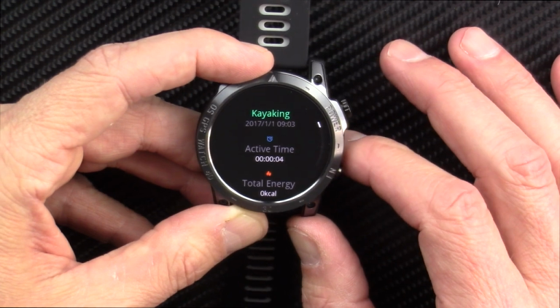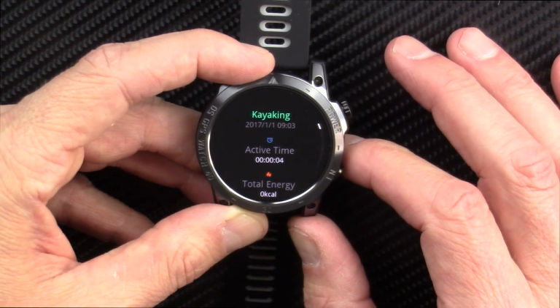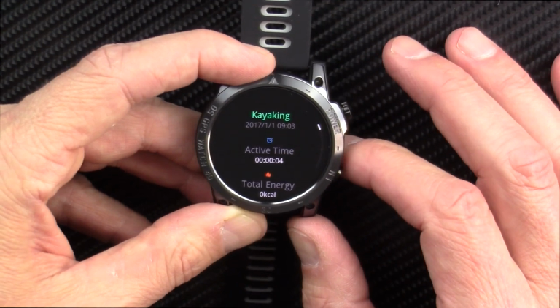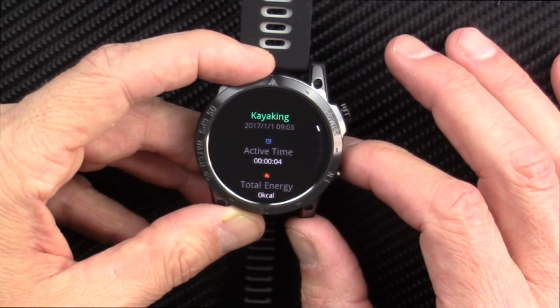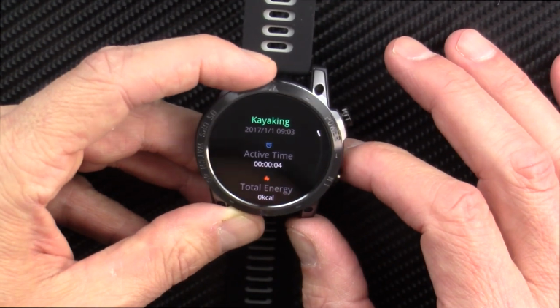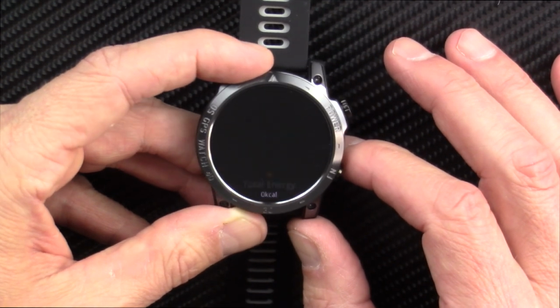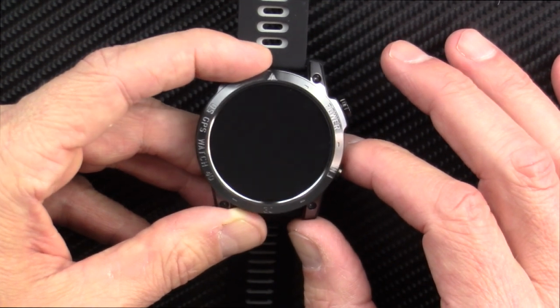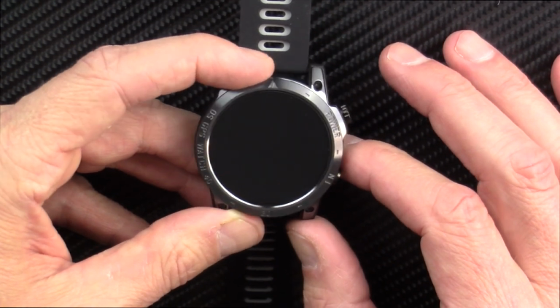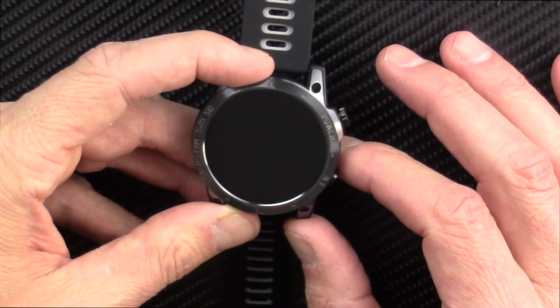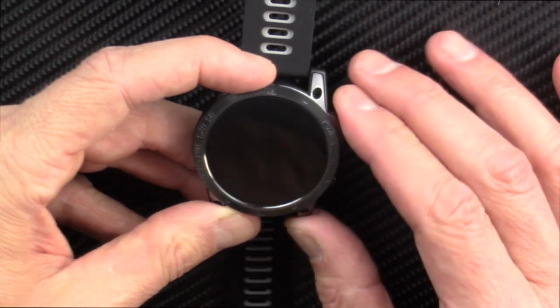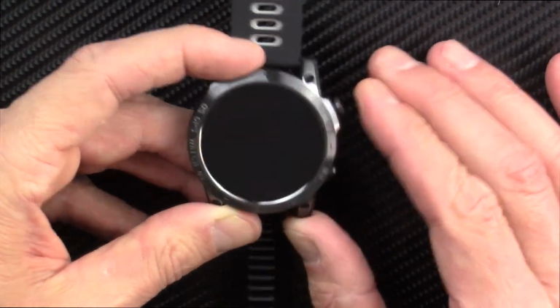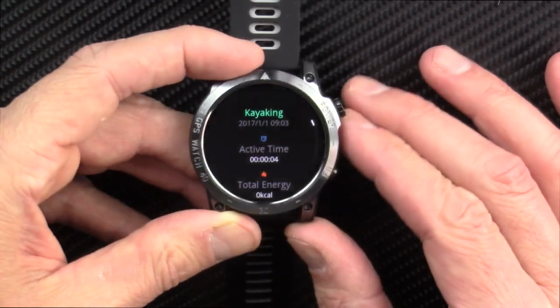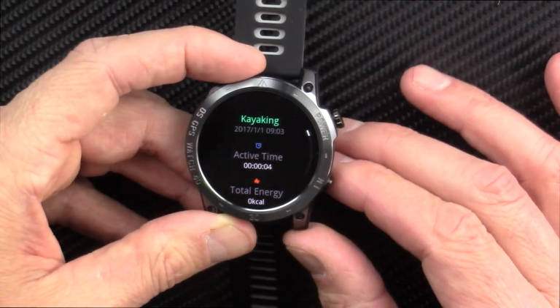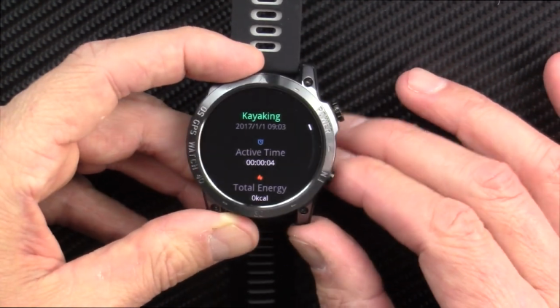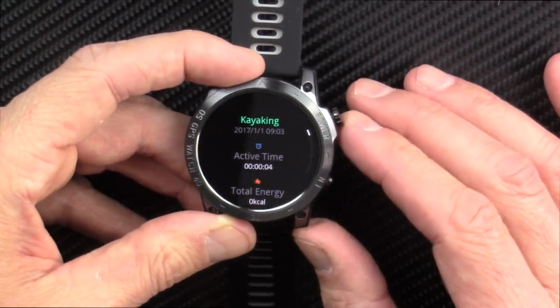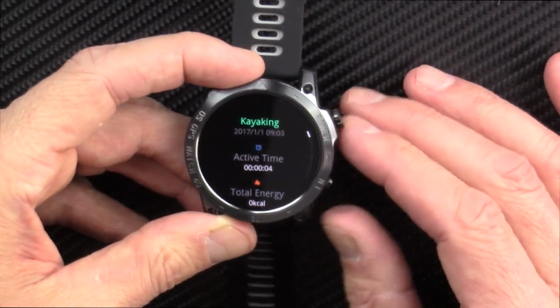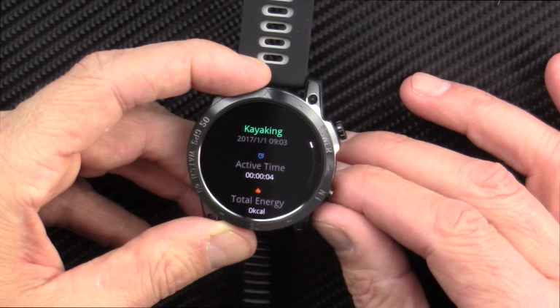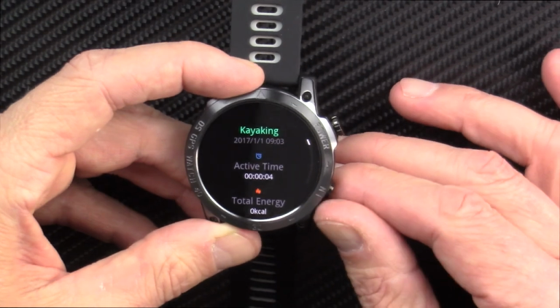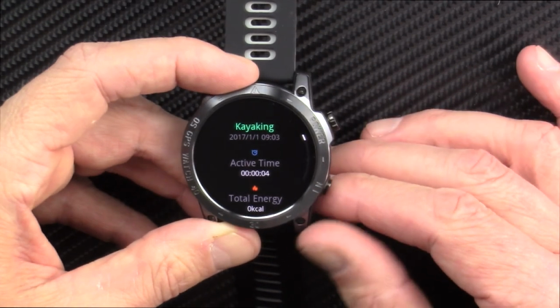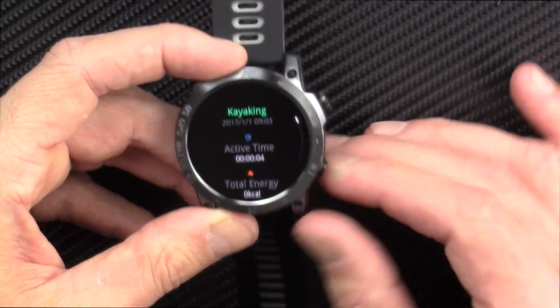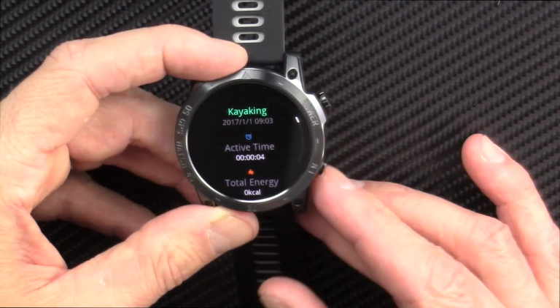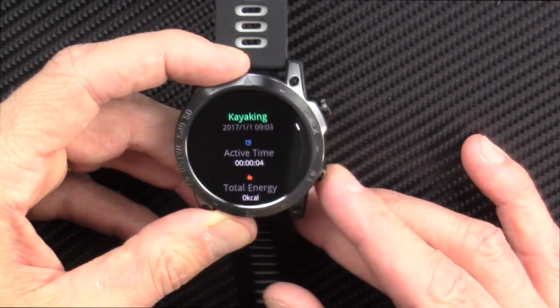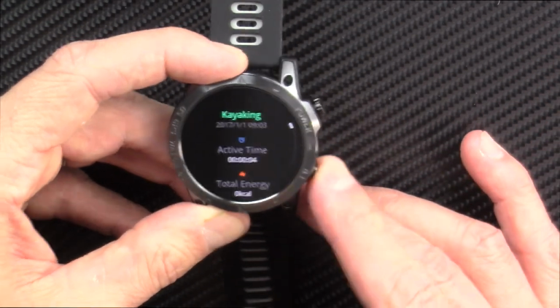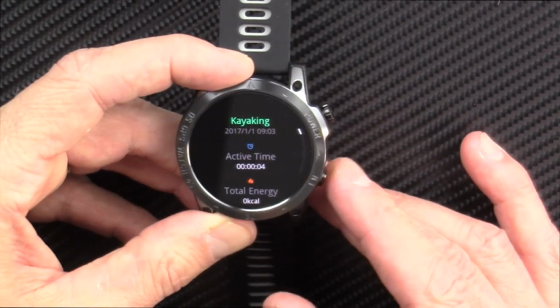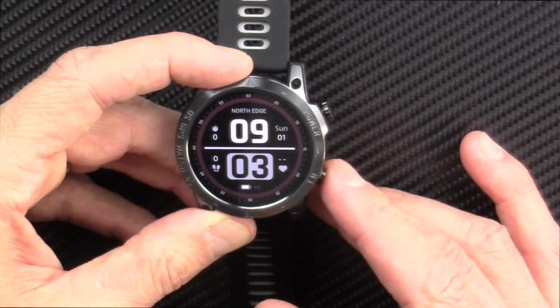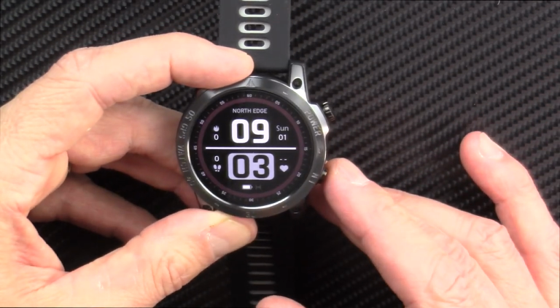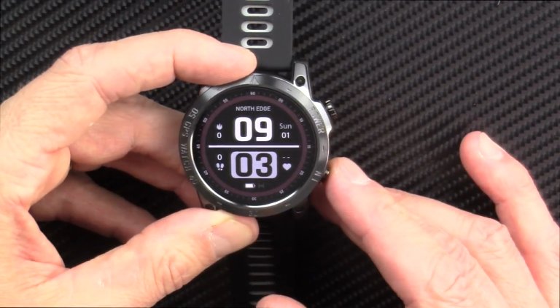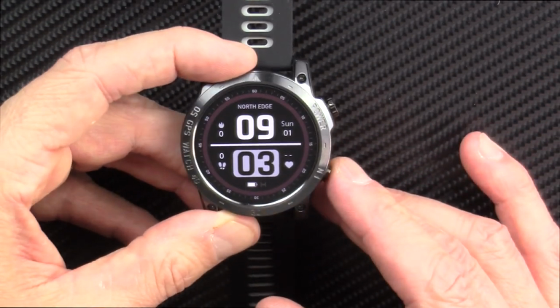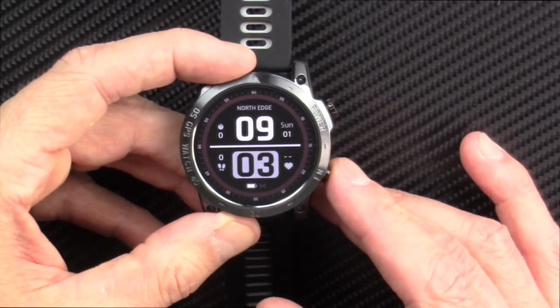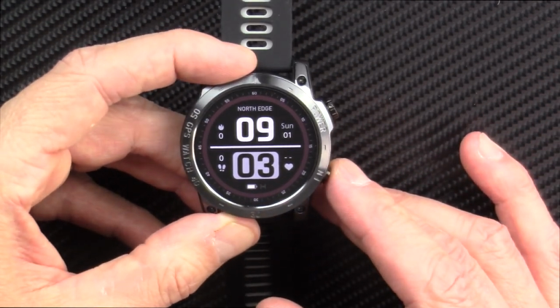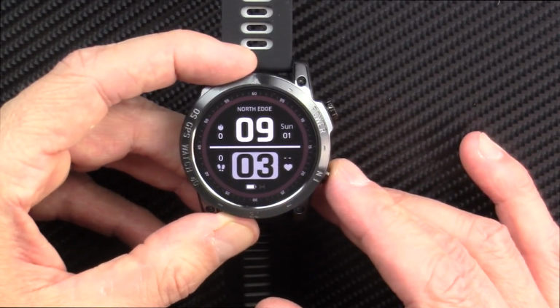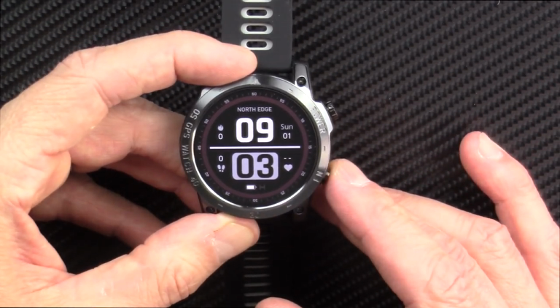The CrossFit 3 by NorthEdge — can't wait to bring this whole review to you in a few days. But to you, it's just going to be a couple of seconds.